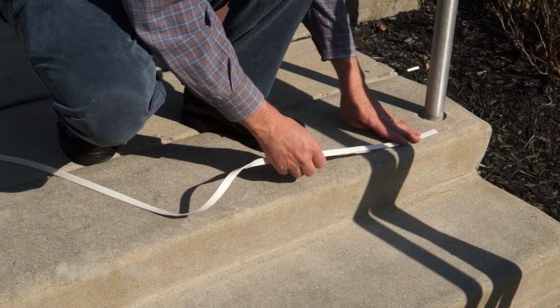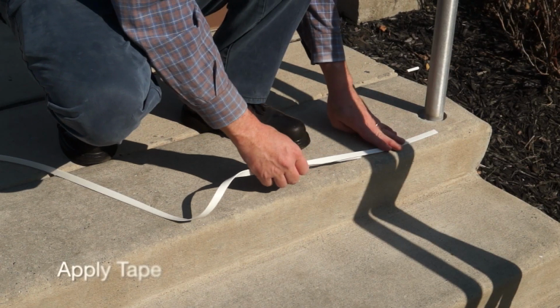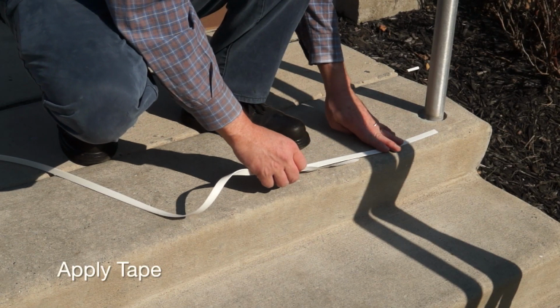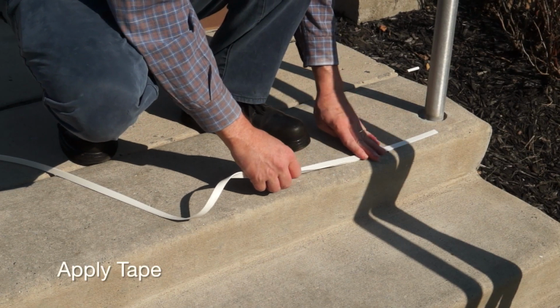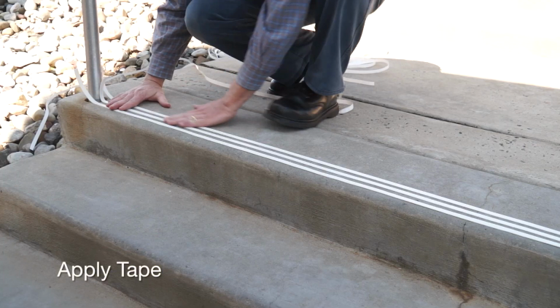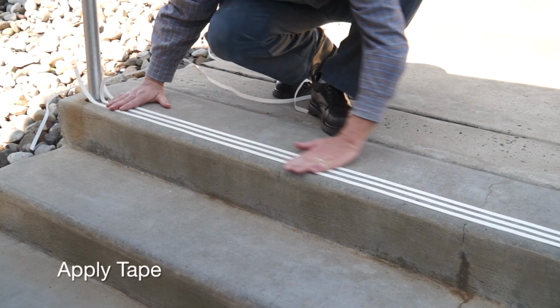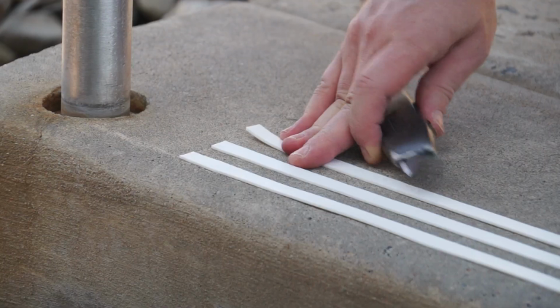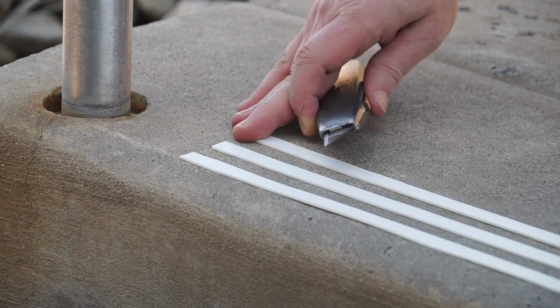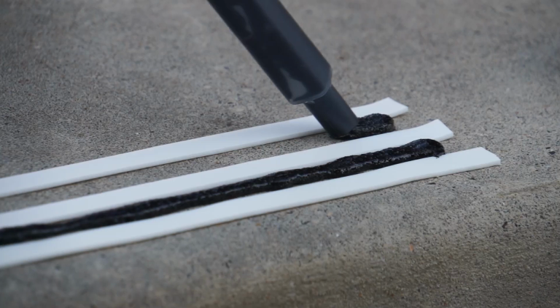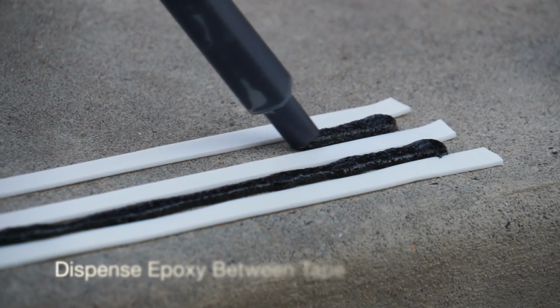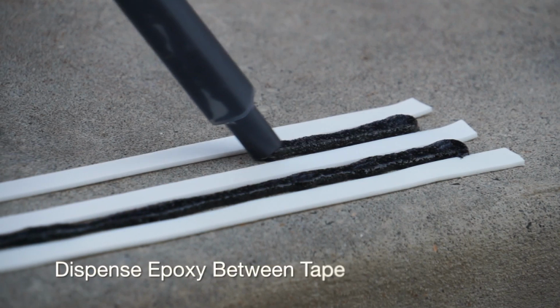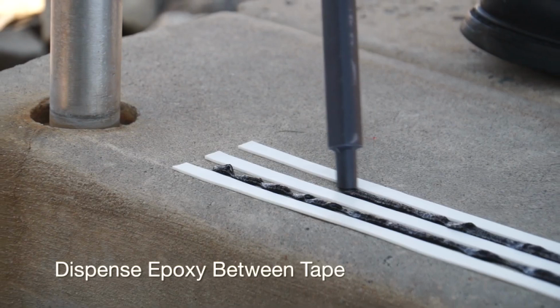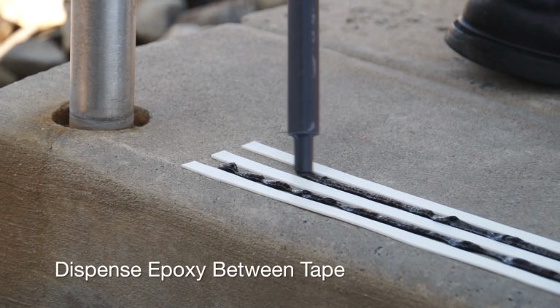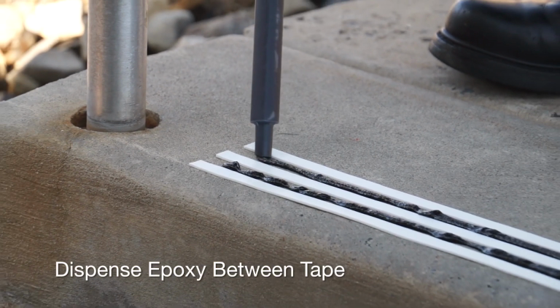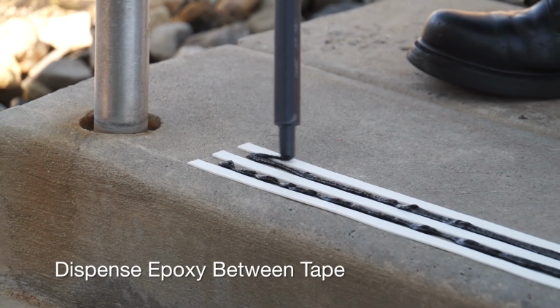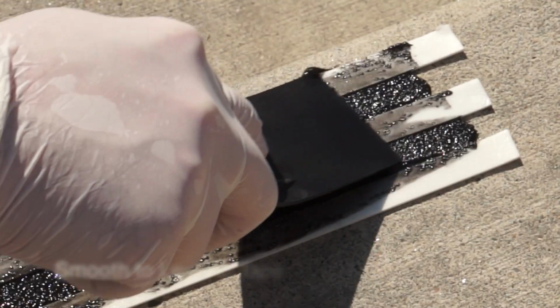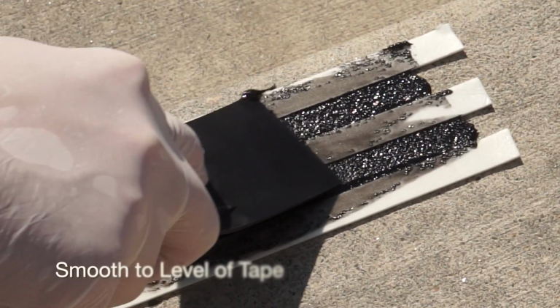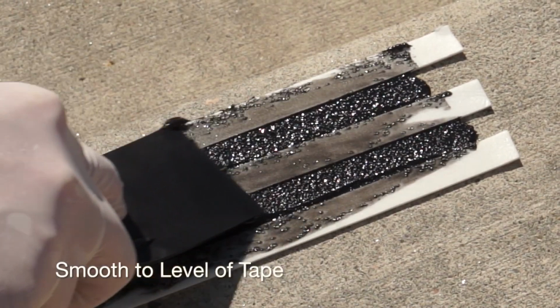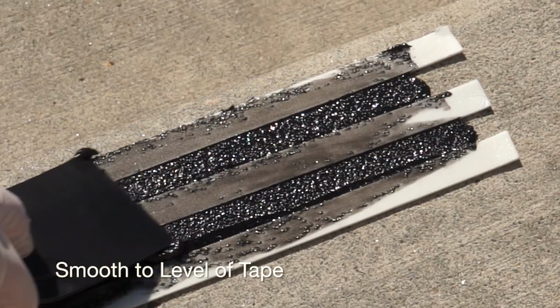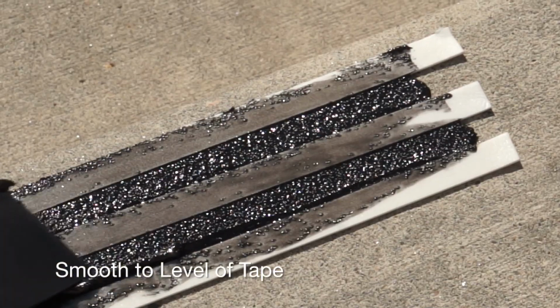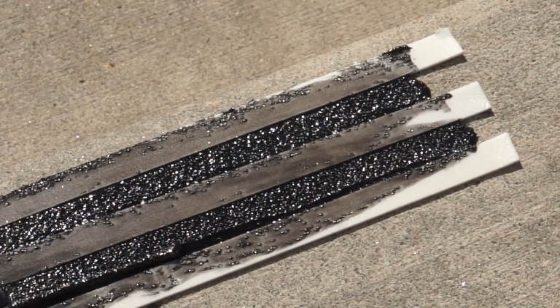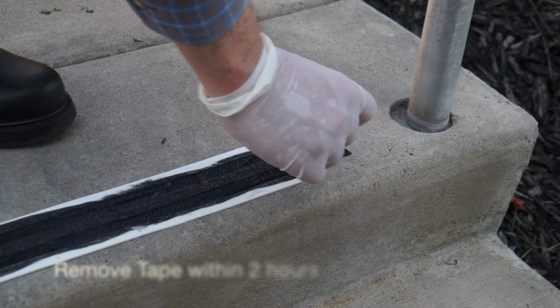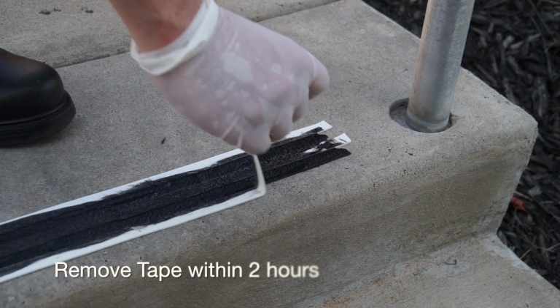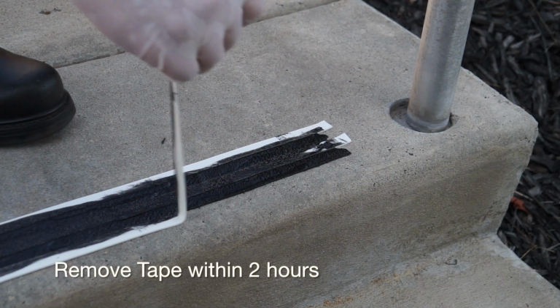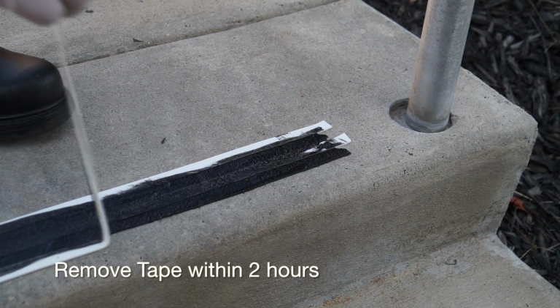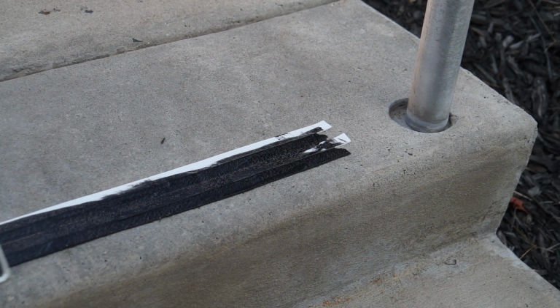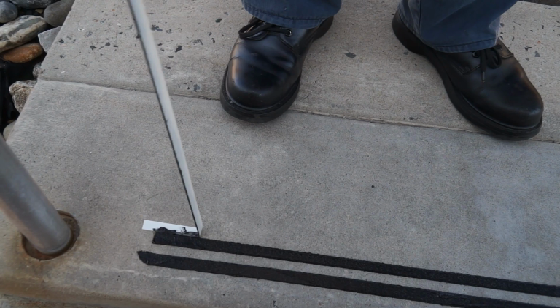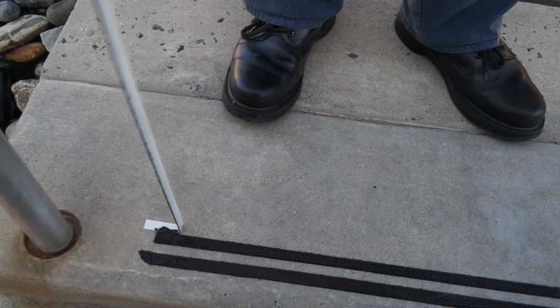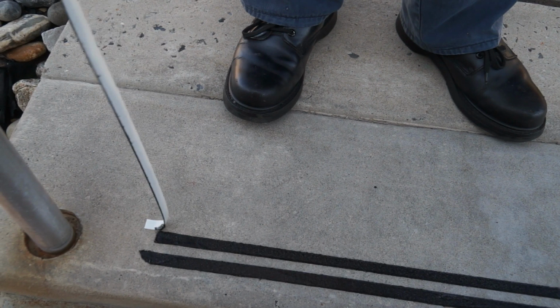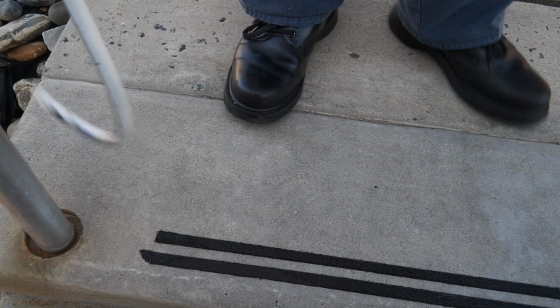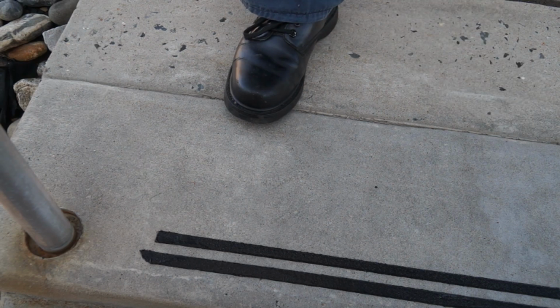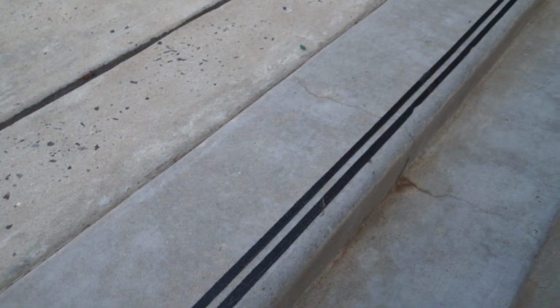To install, apply Form-A-Tread tape in the desired pattern. Dispense Form-A-Tread epoxy in the space between the tape and smooth to the level of the tape. Remove the tape within two hours and do not touch the epoxy for 24 hours.